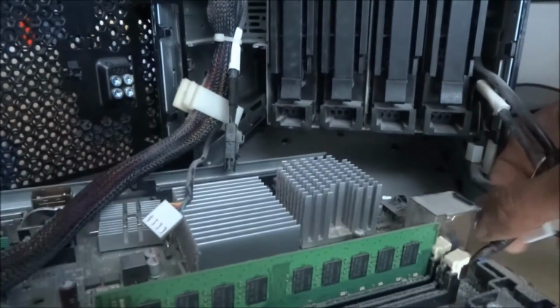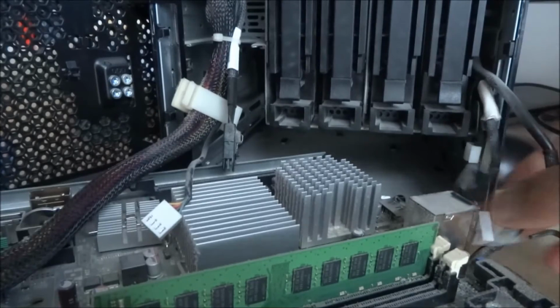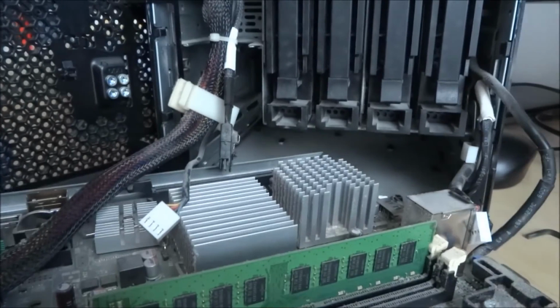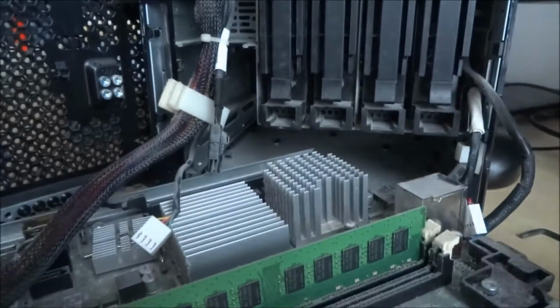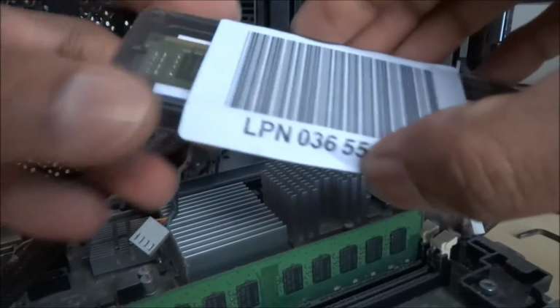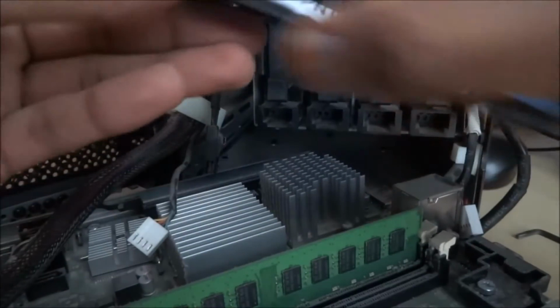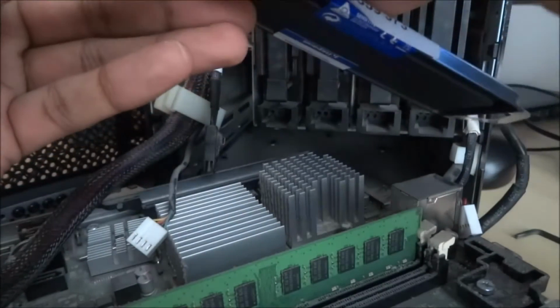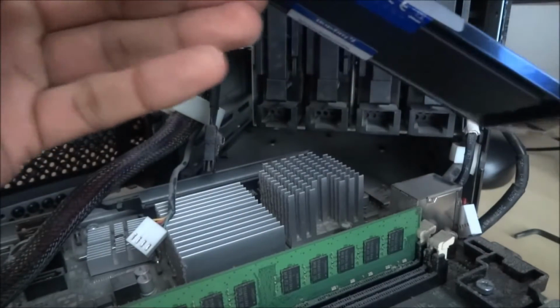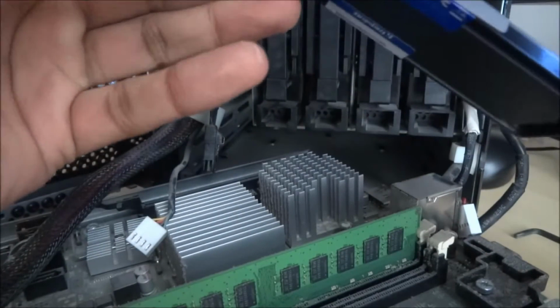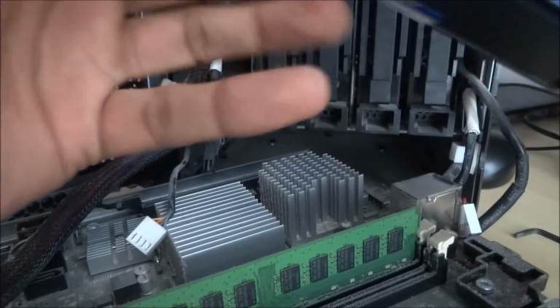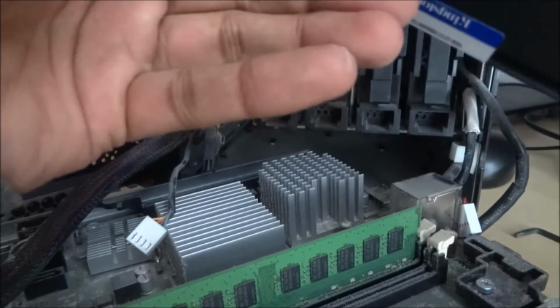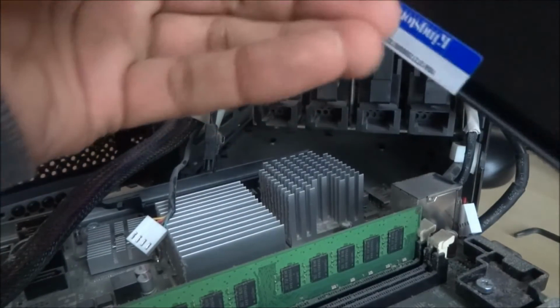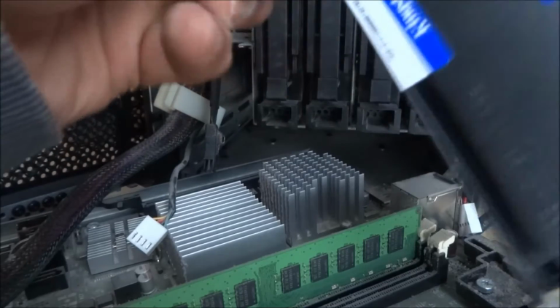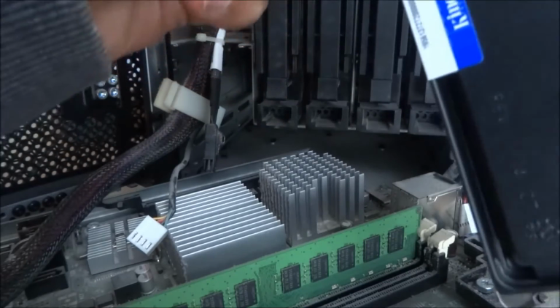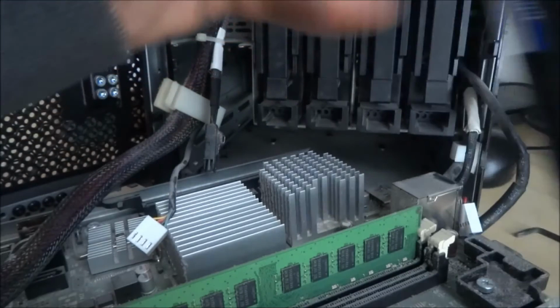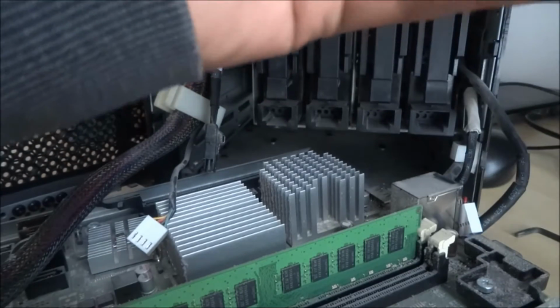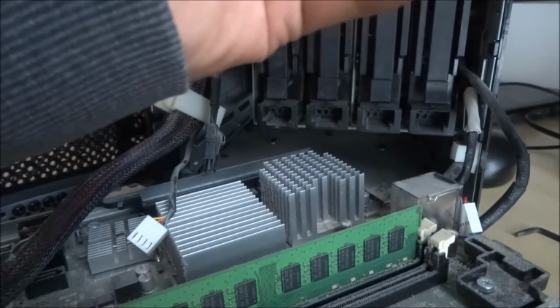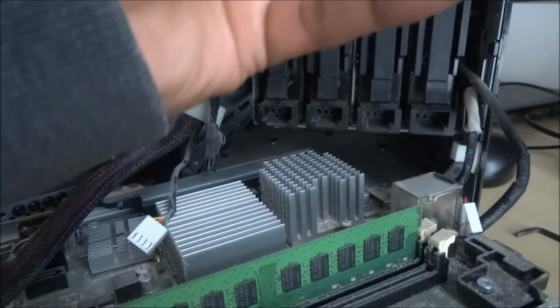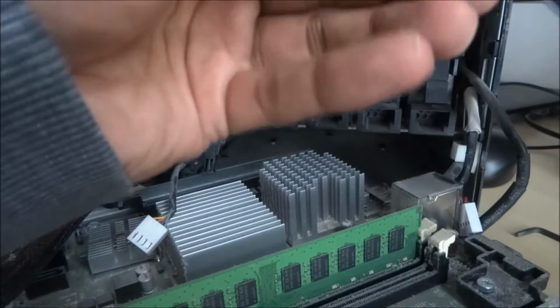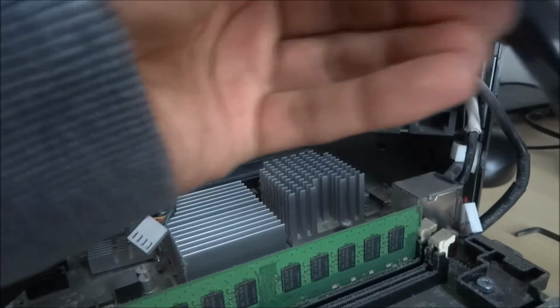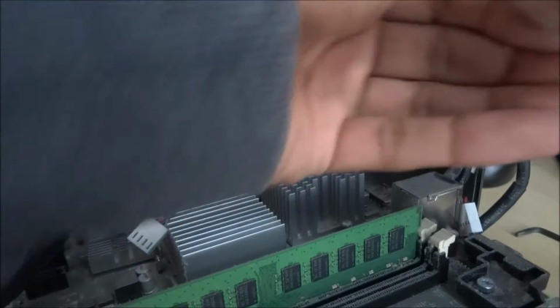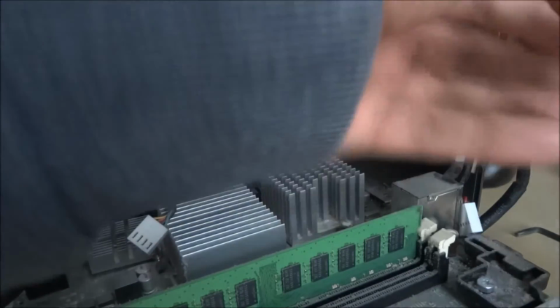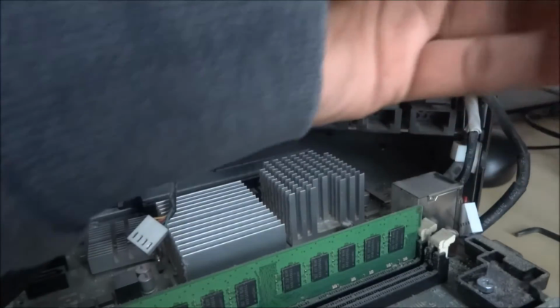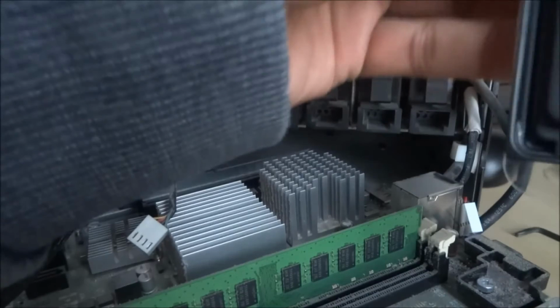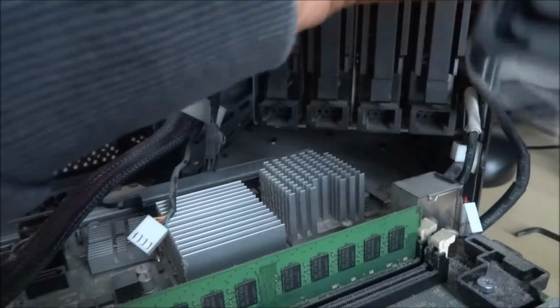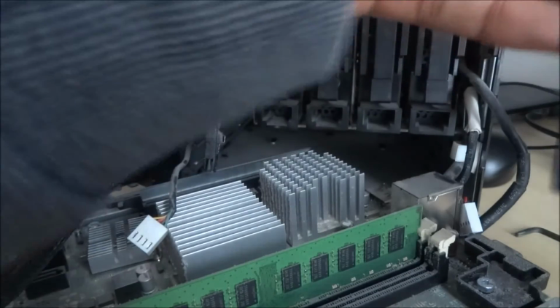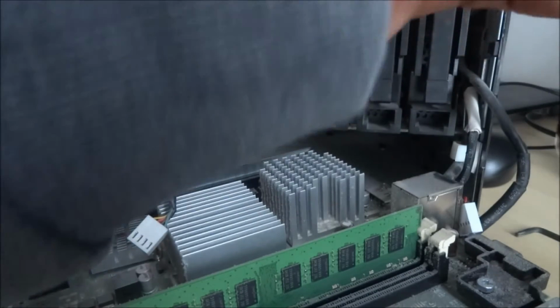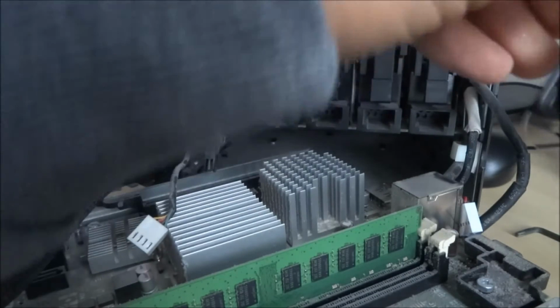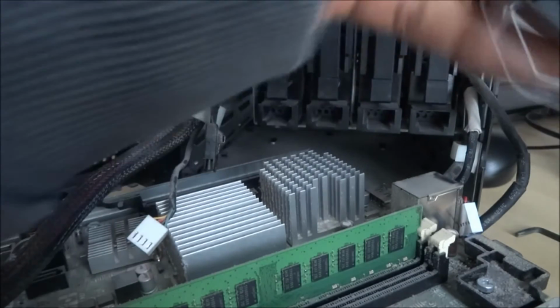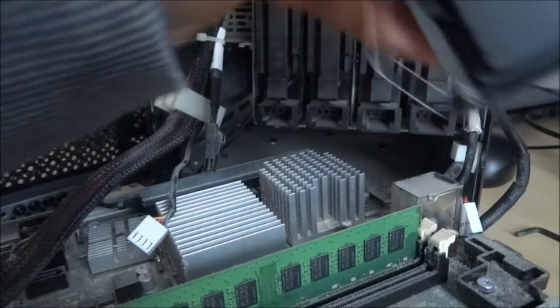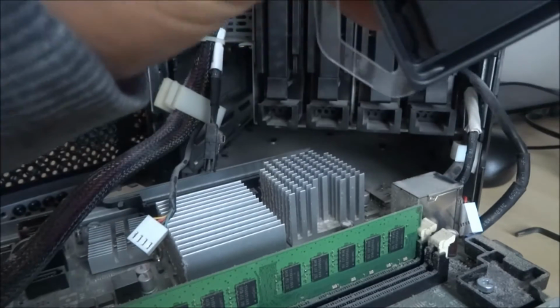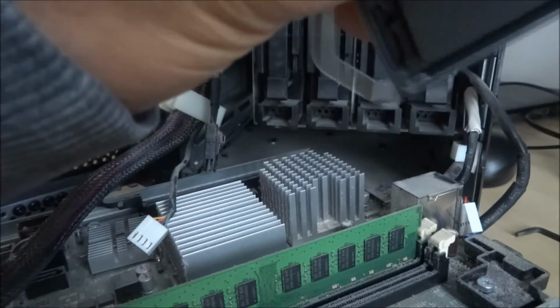There's the board. There's the new RAM. I'm going to clean this up.